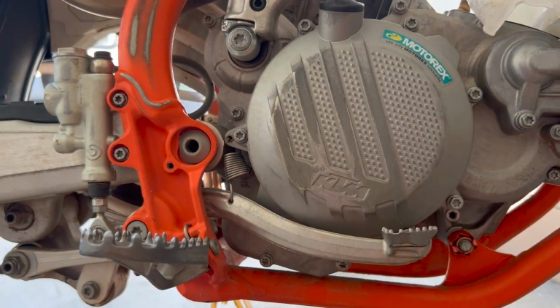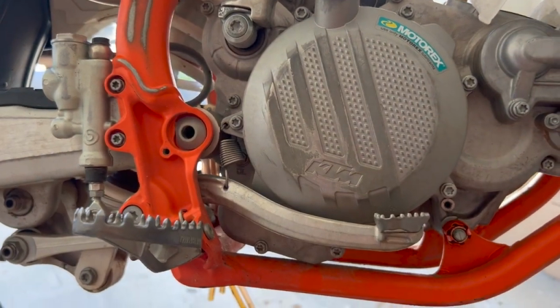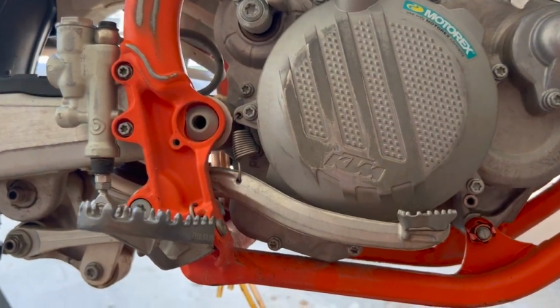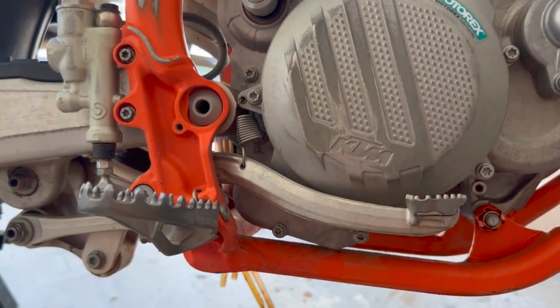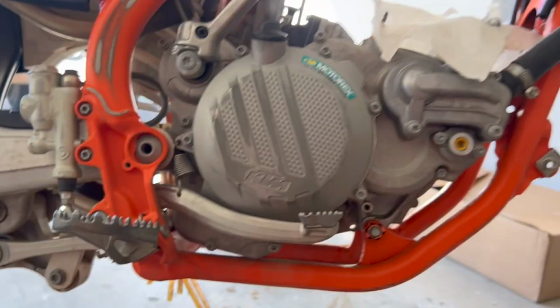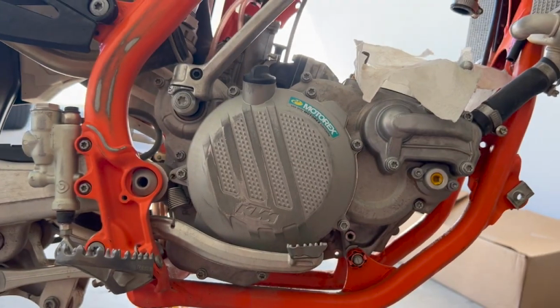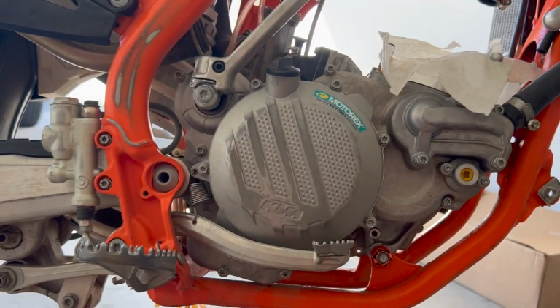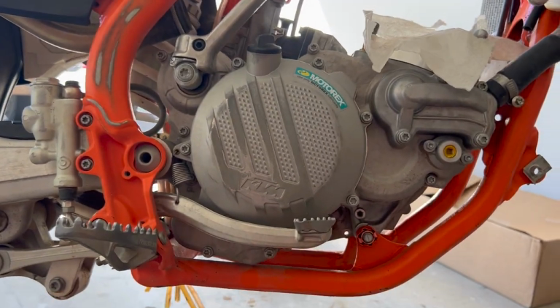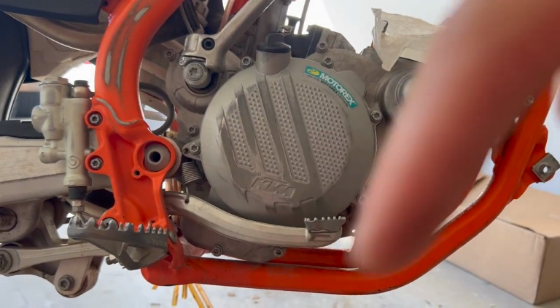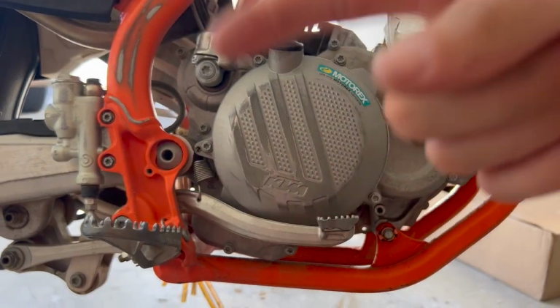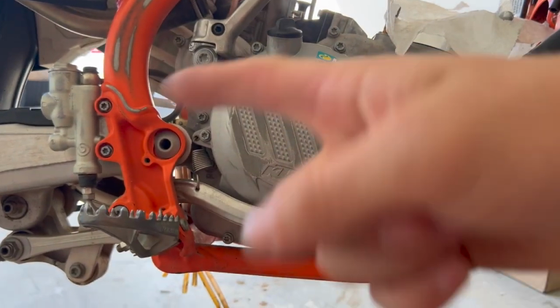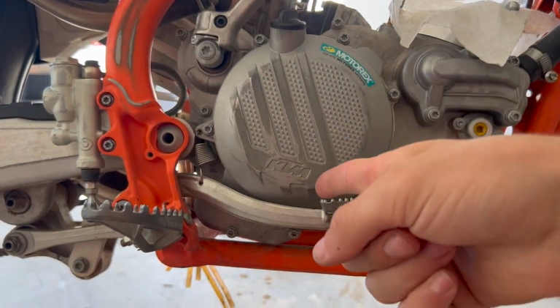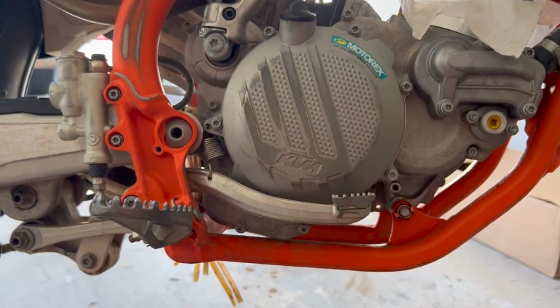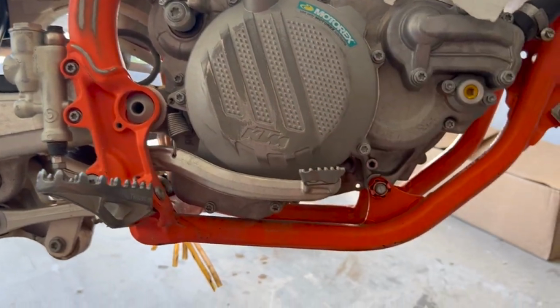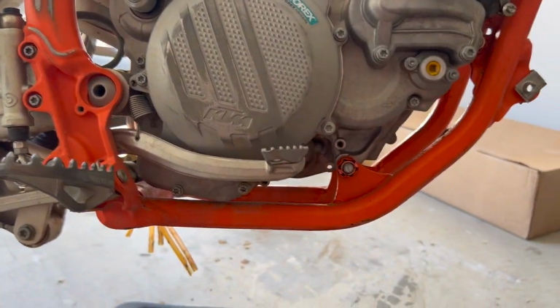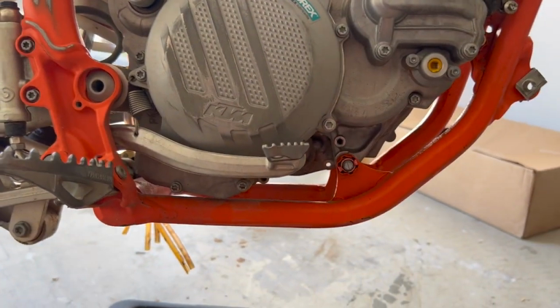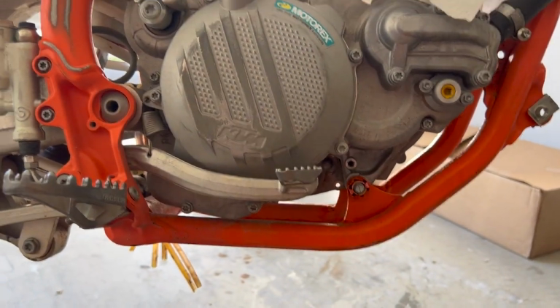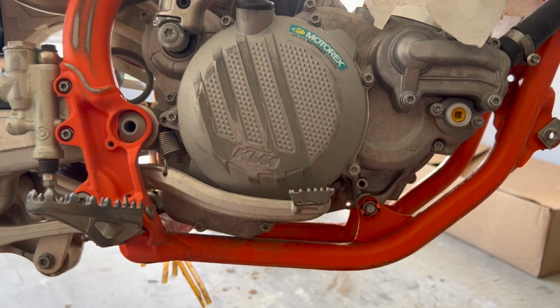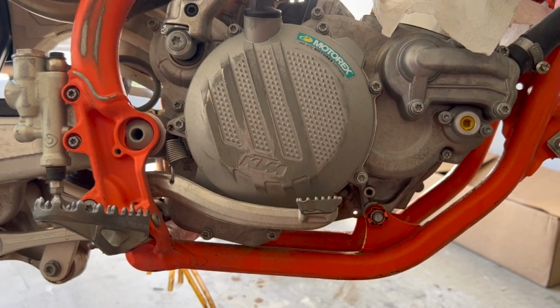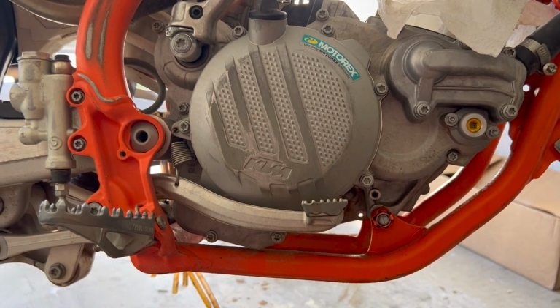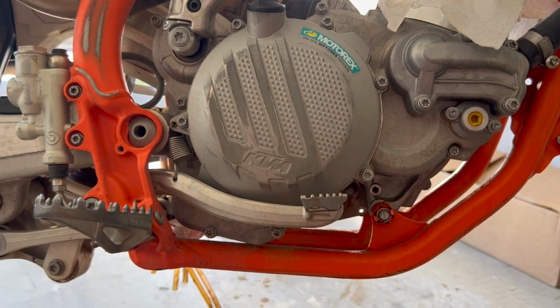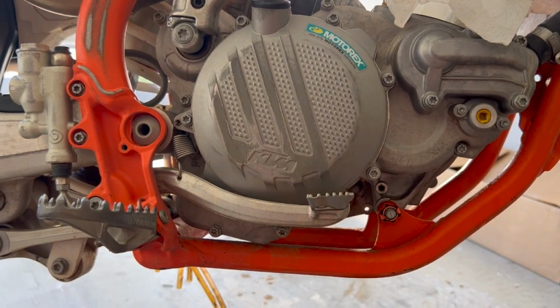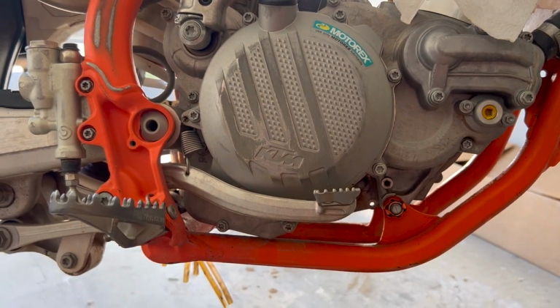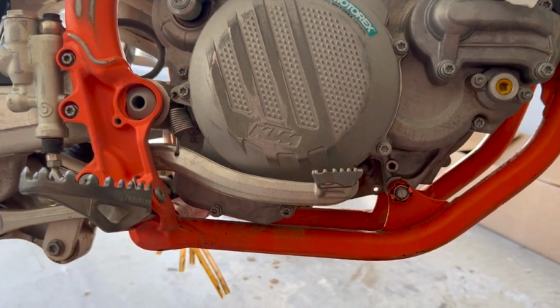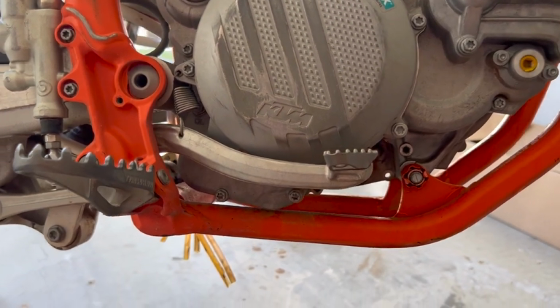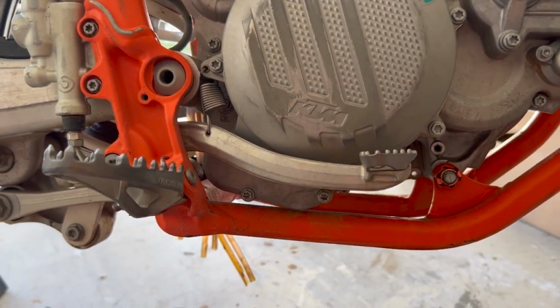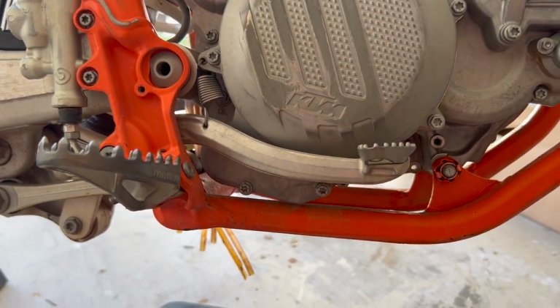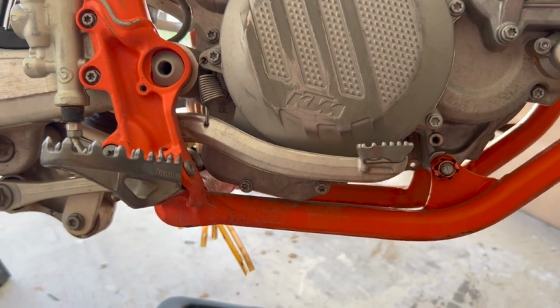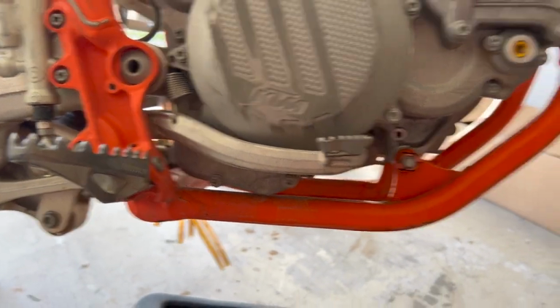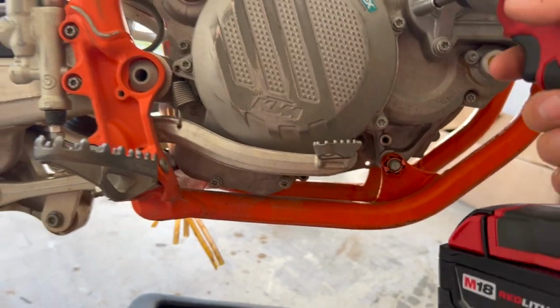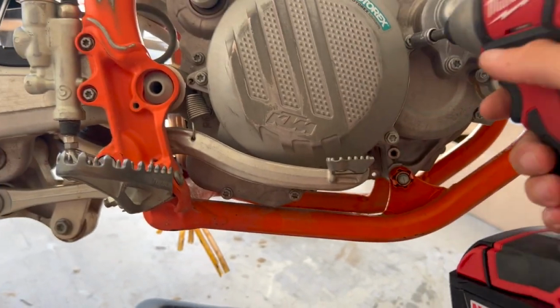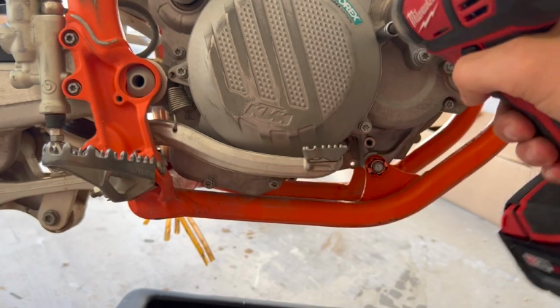We got our oil drained out of it. You could lean the bike over on the other side and you wouldn't have to drain the oil if you weren't ready for an oil change. For me personally, if I'm putting a new clutch in it, I want fresh oil.